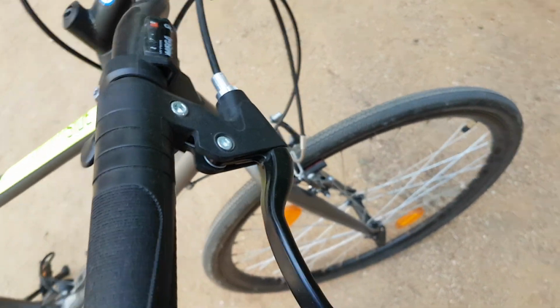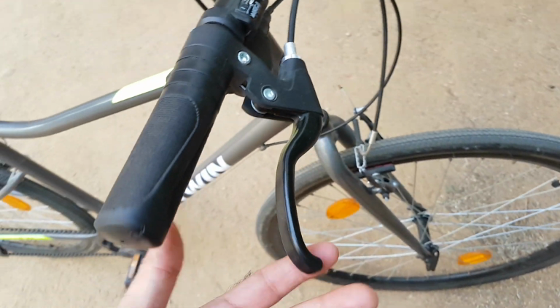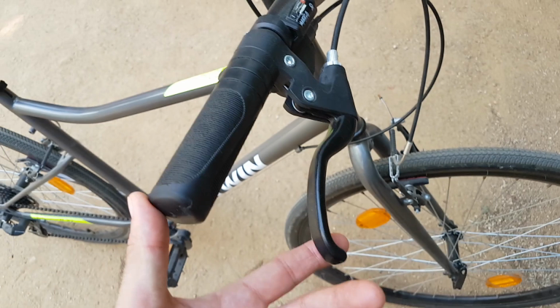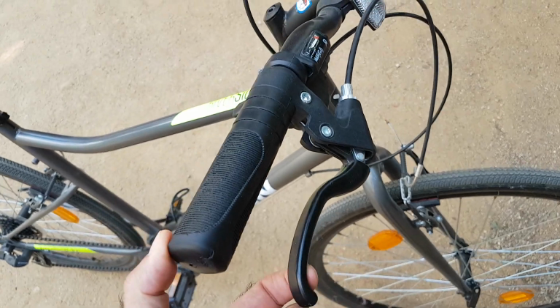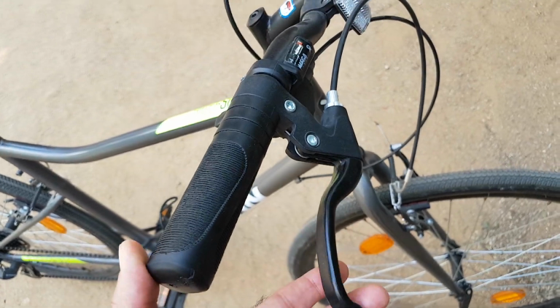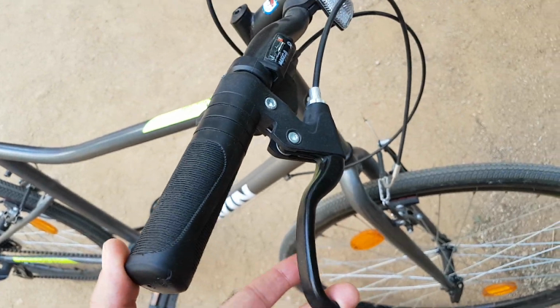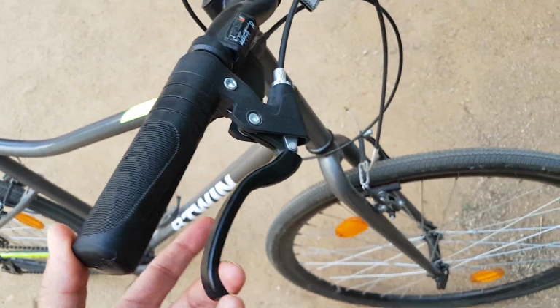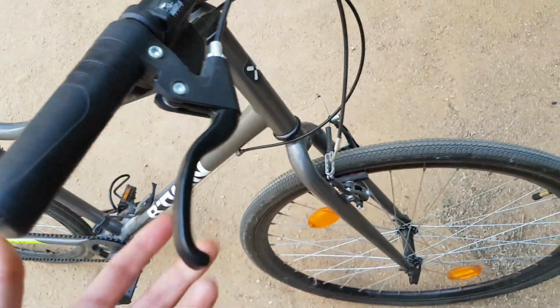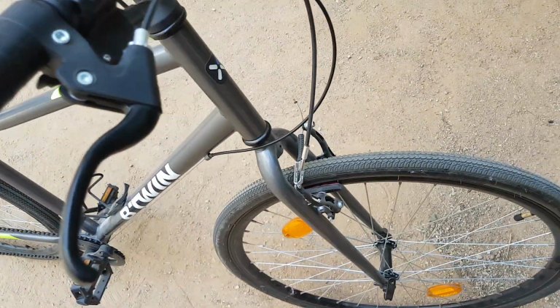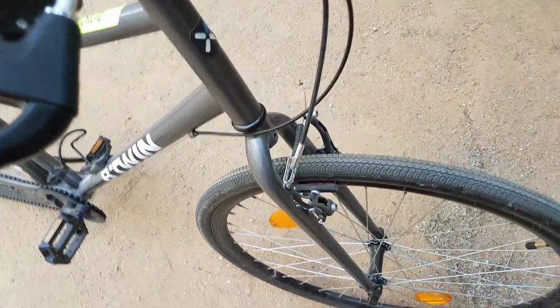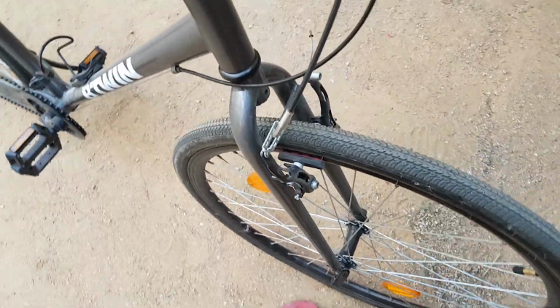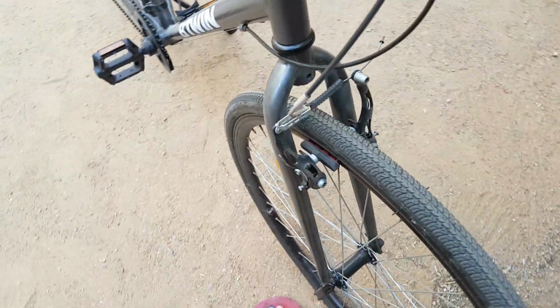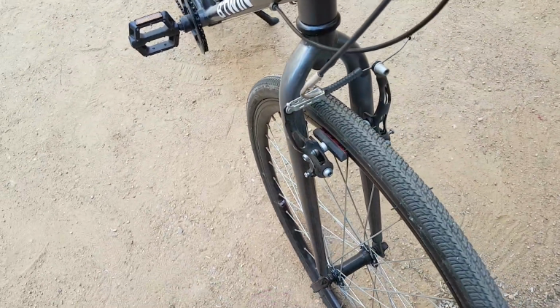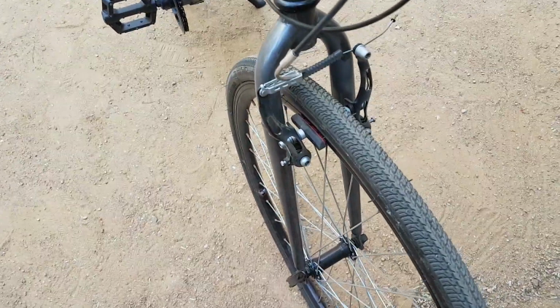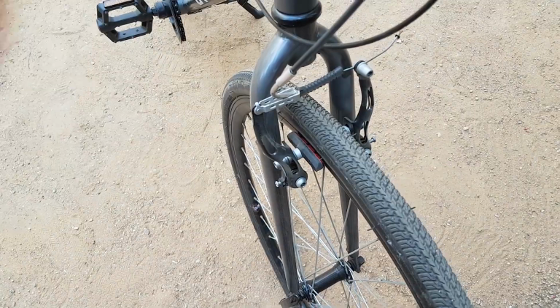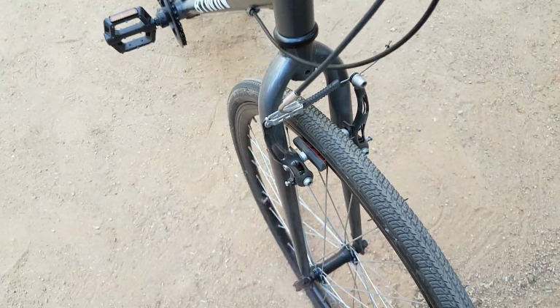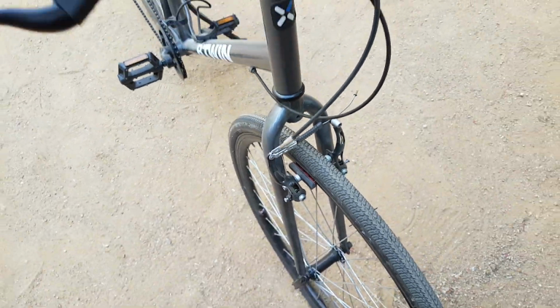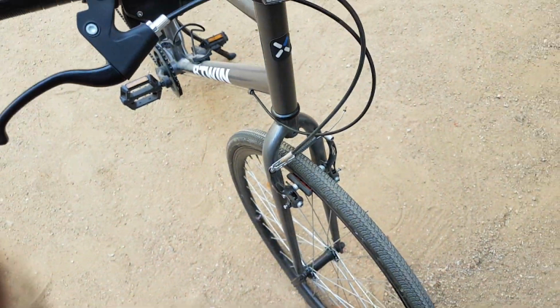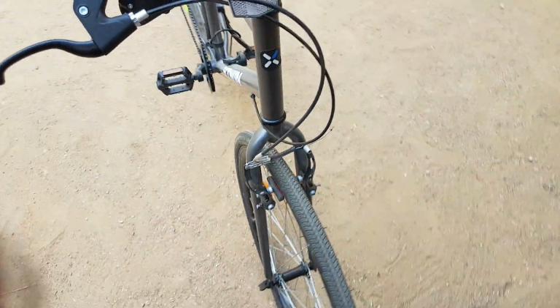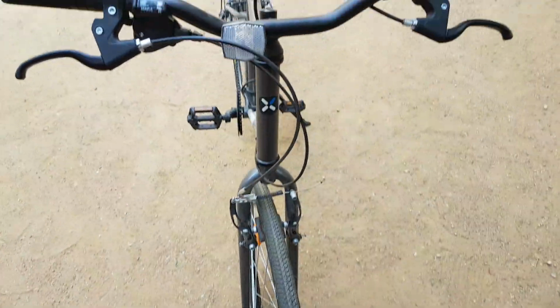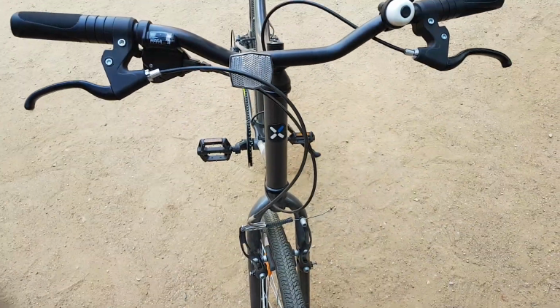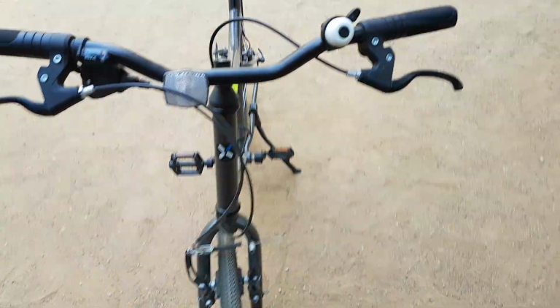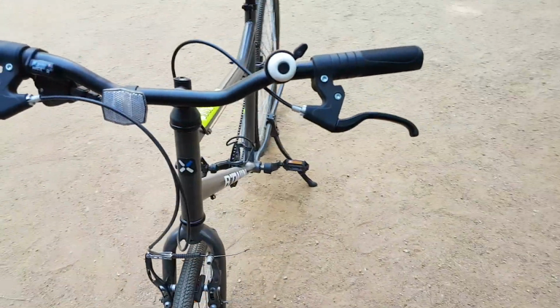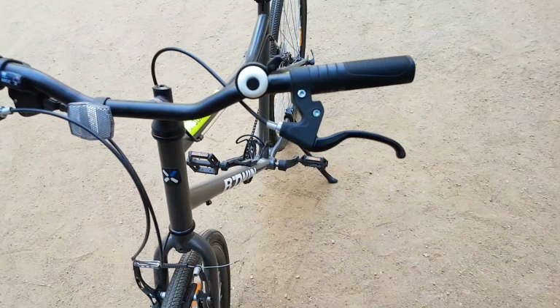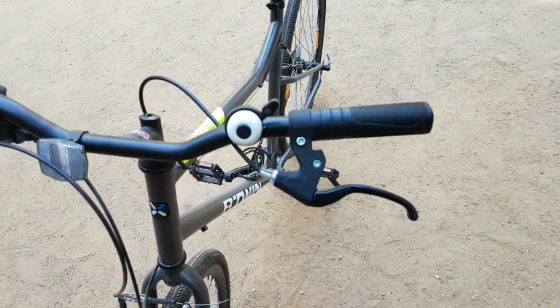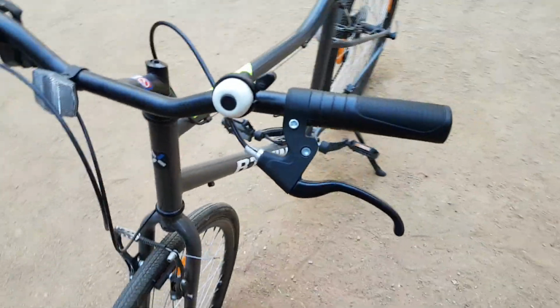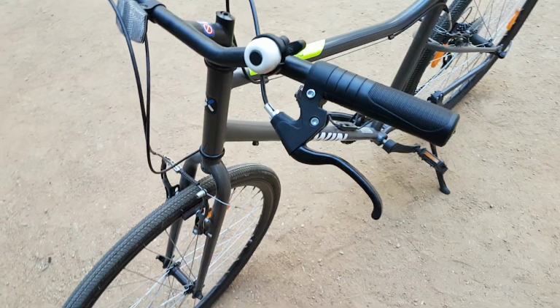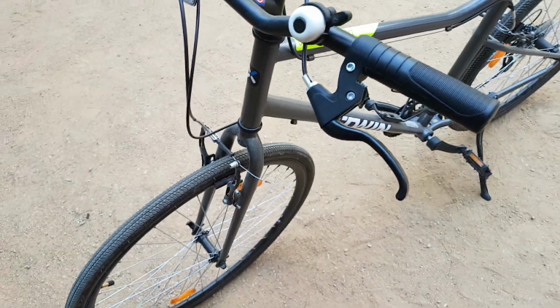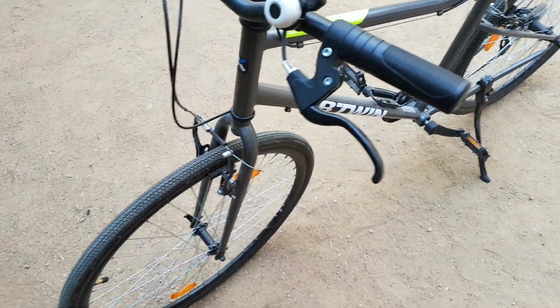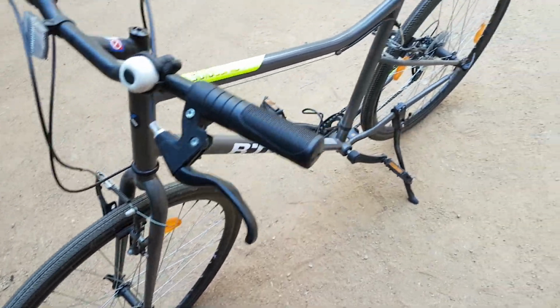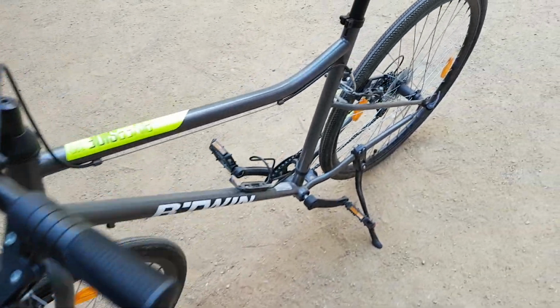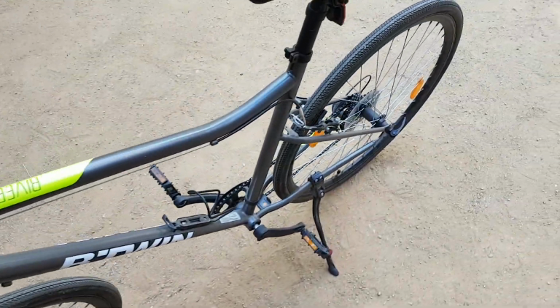These are simple mechanical V brakes, both at the front and the rear.